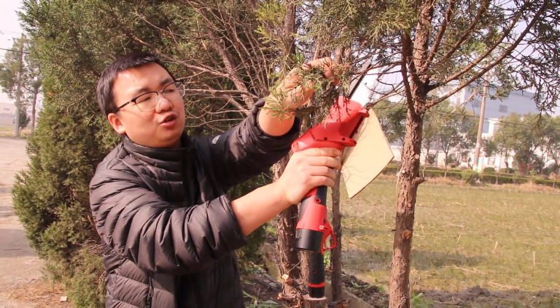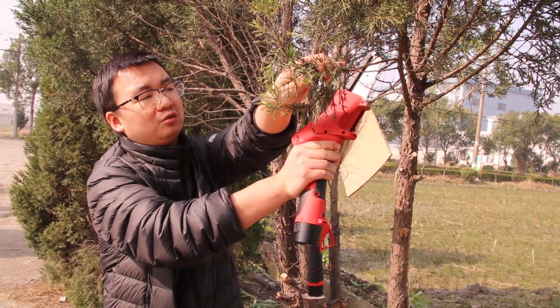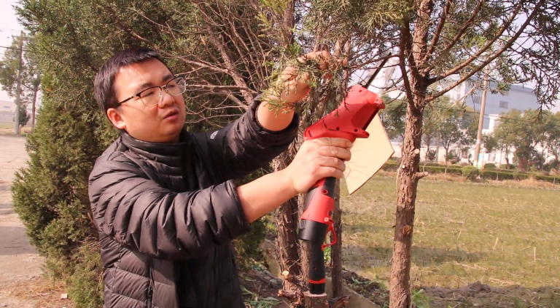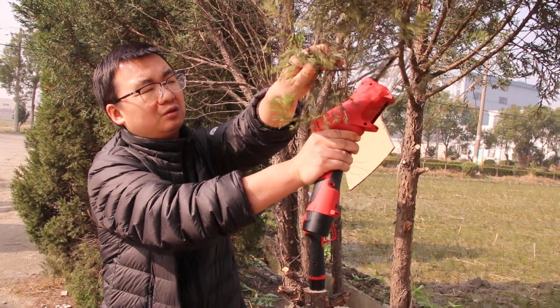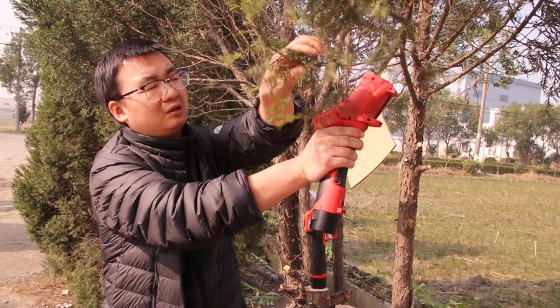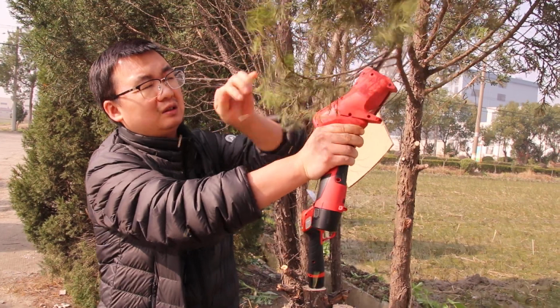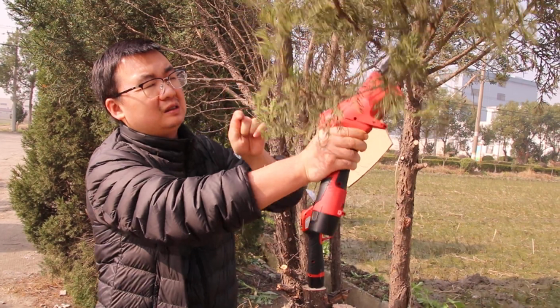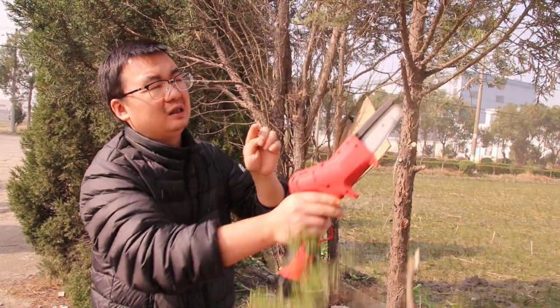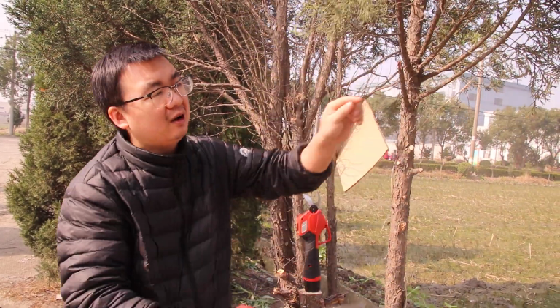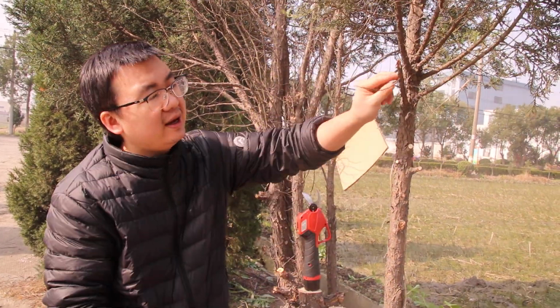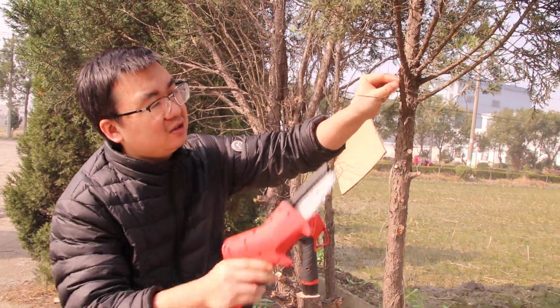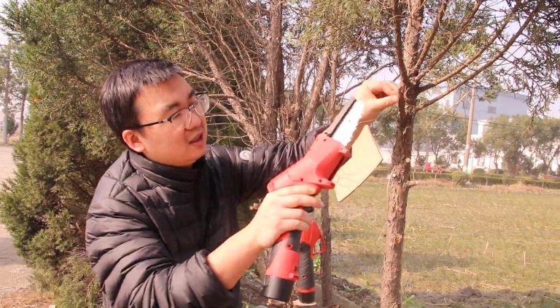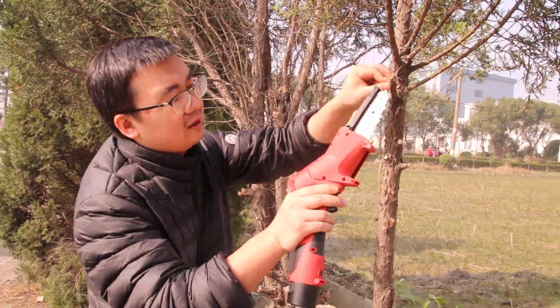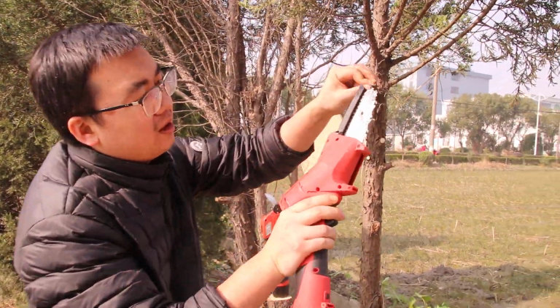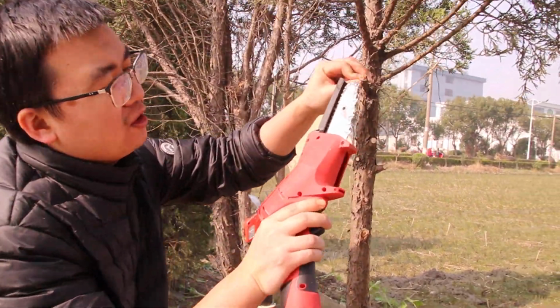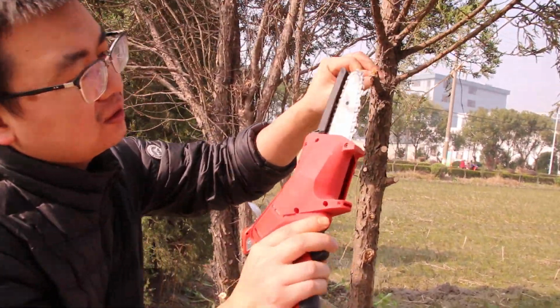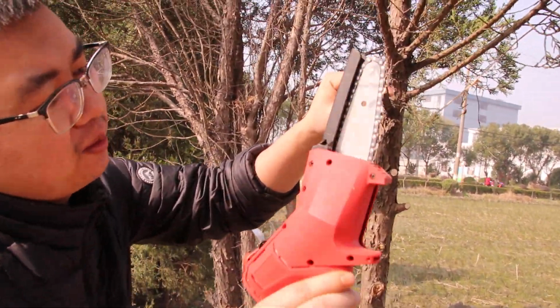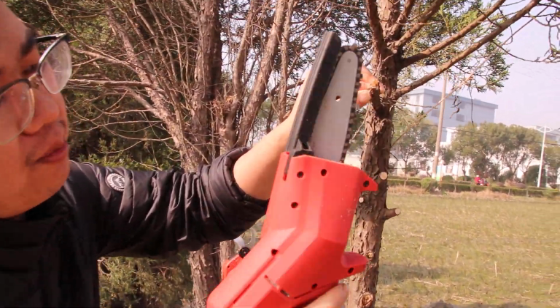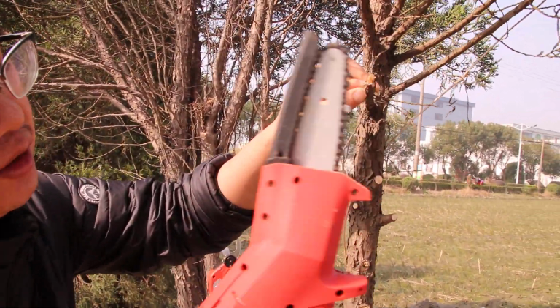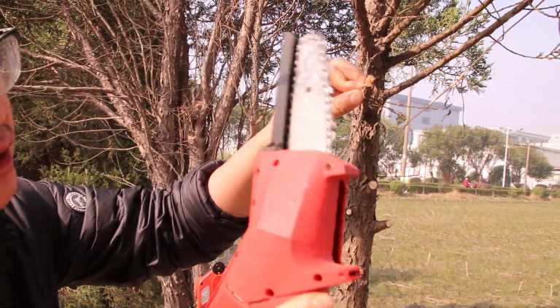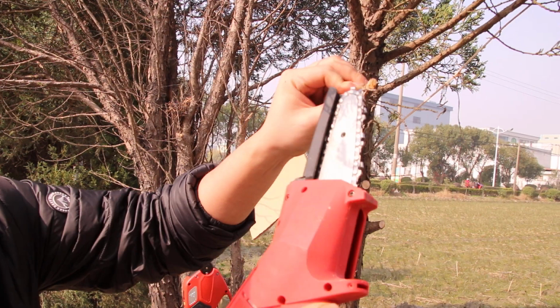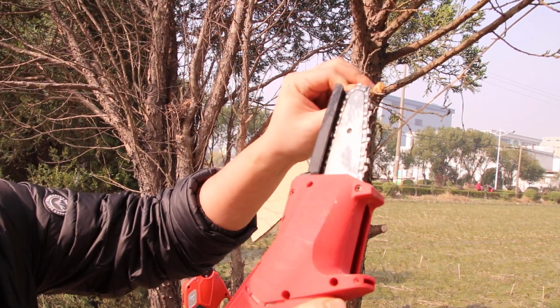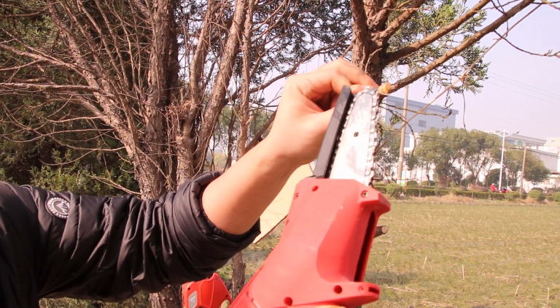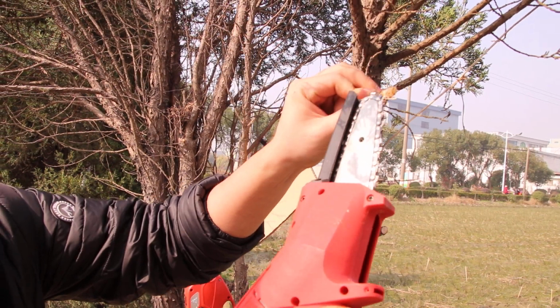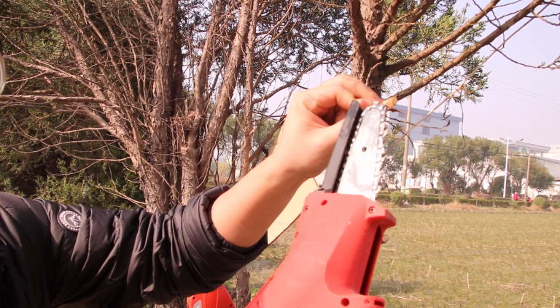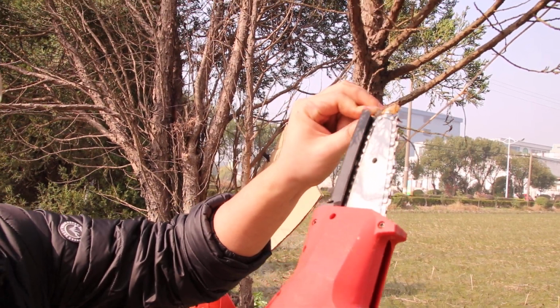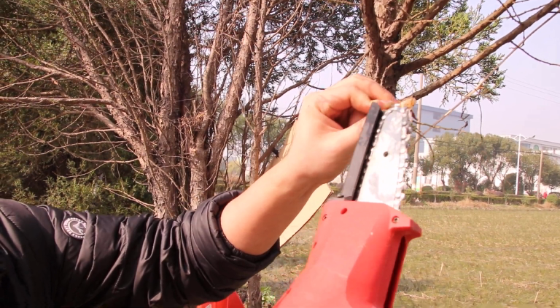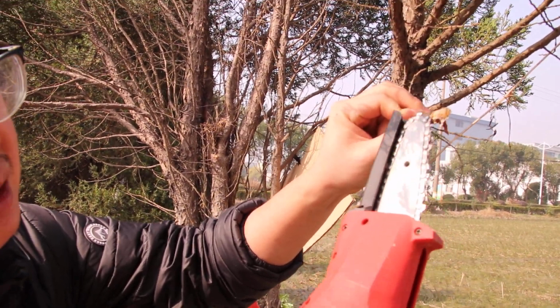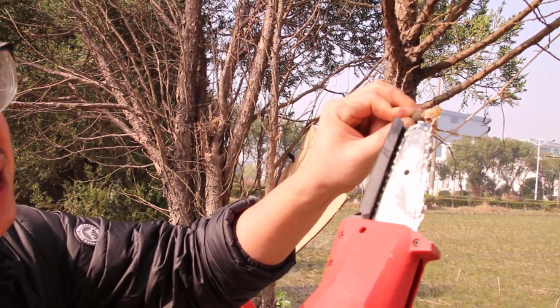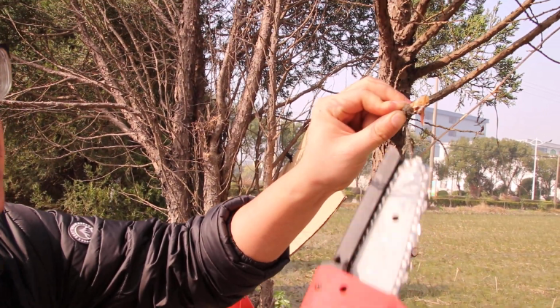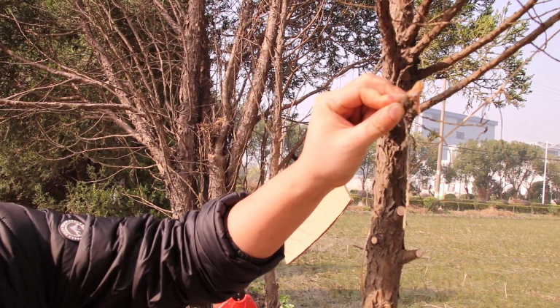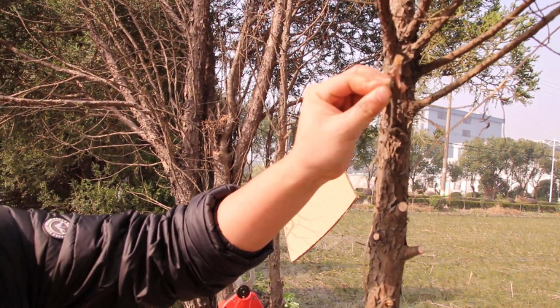I'll show you. You see, if you have small brush and use the chainsaw, you will be cutting like this. This is not good.